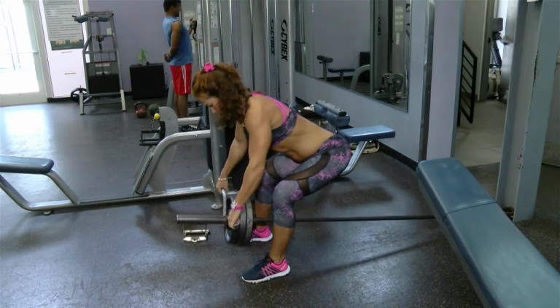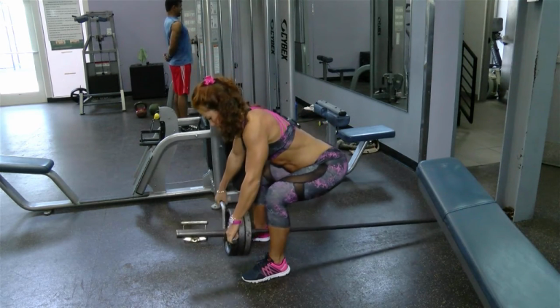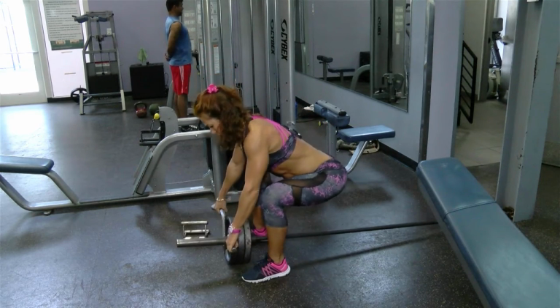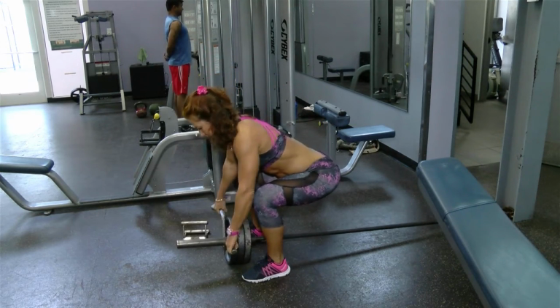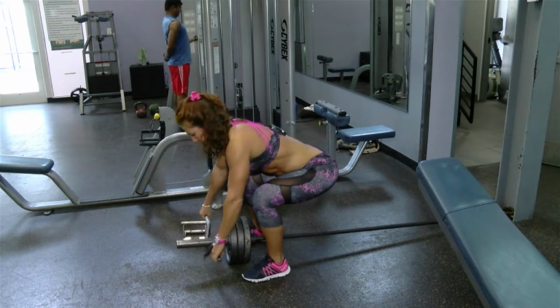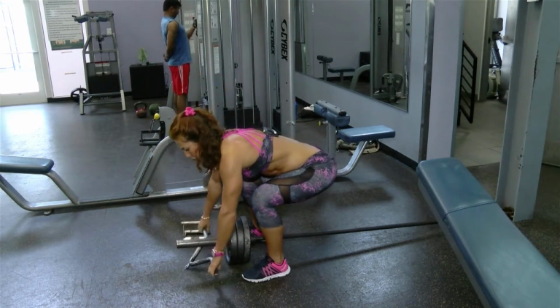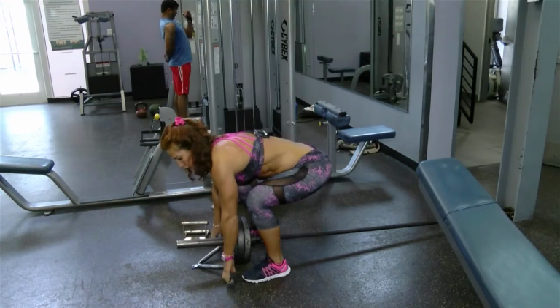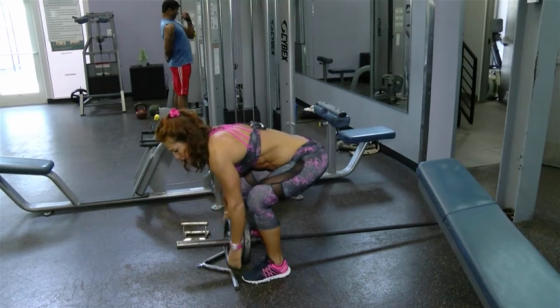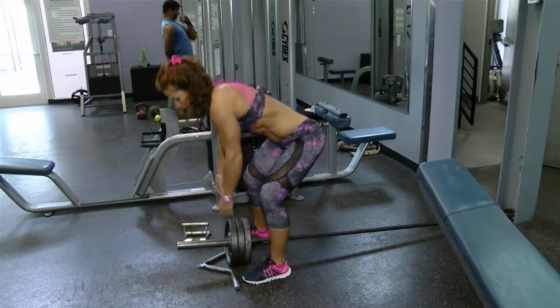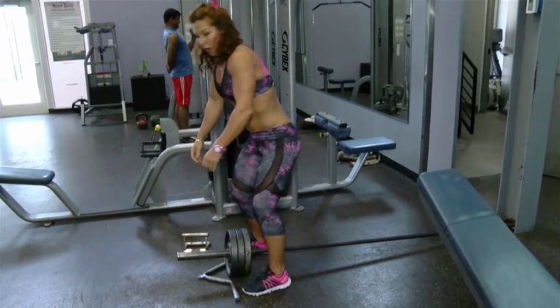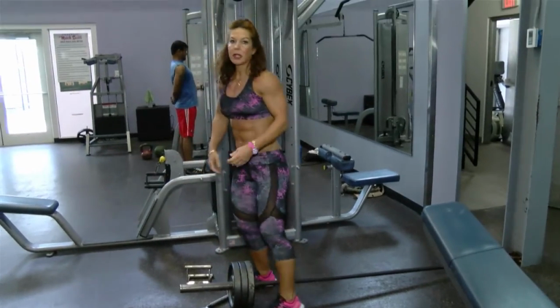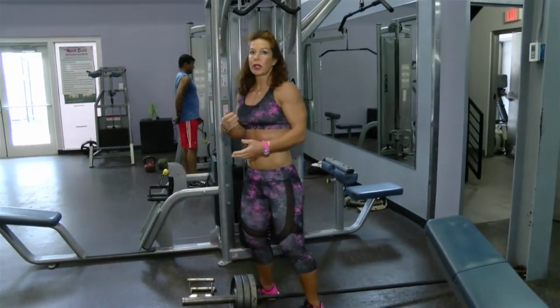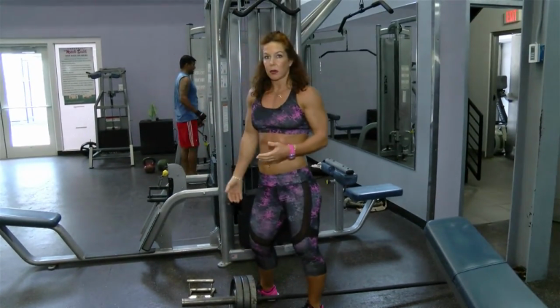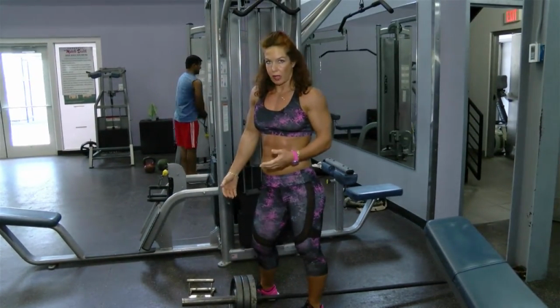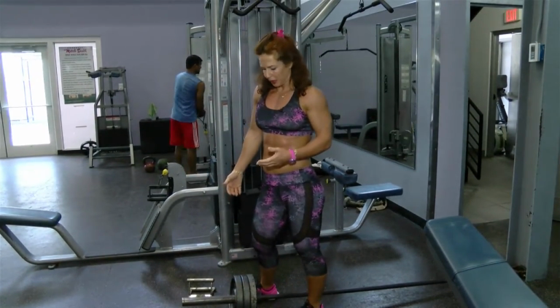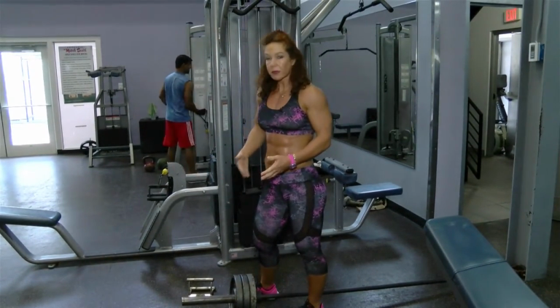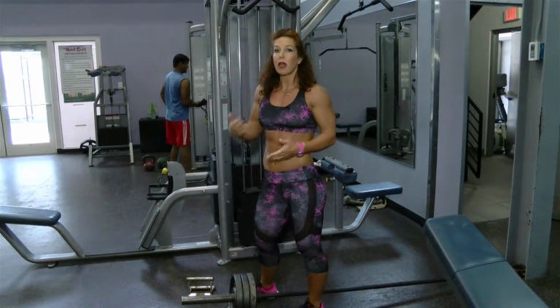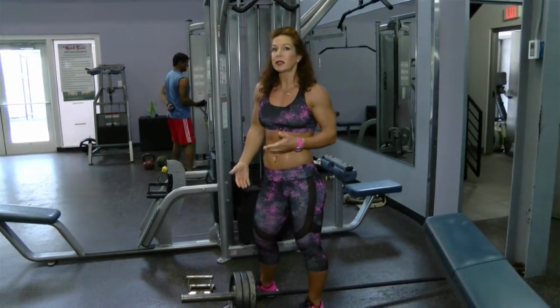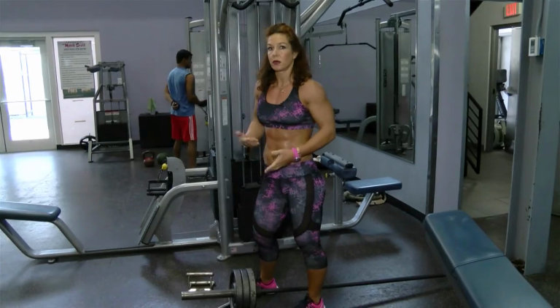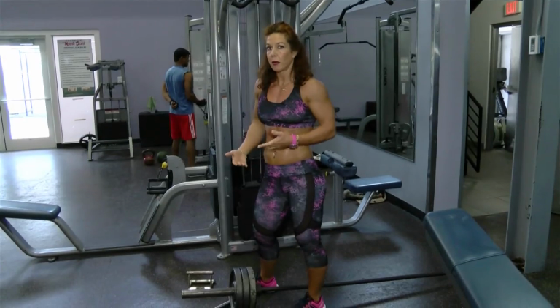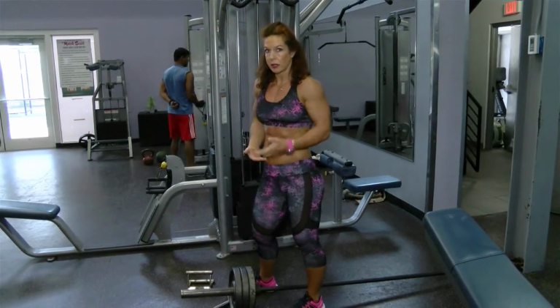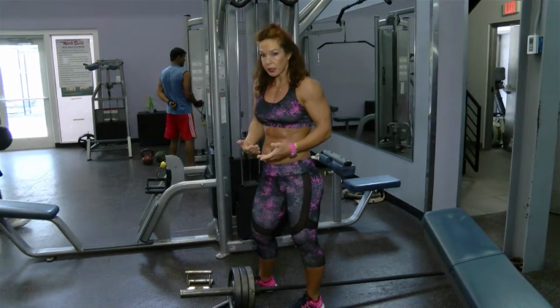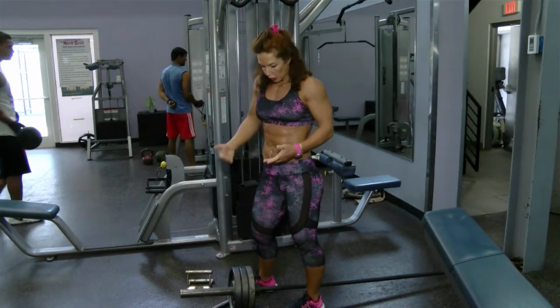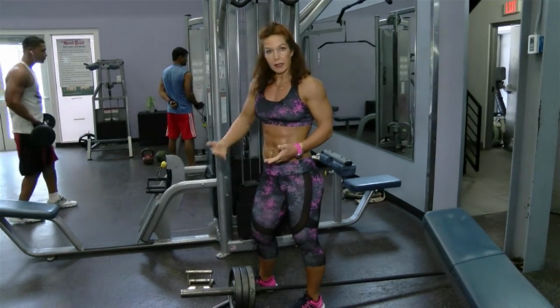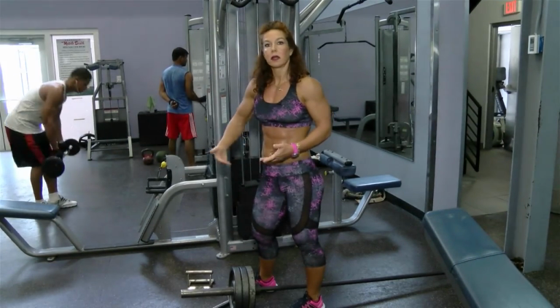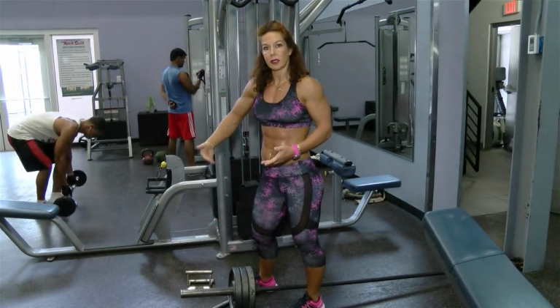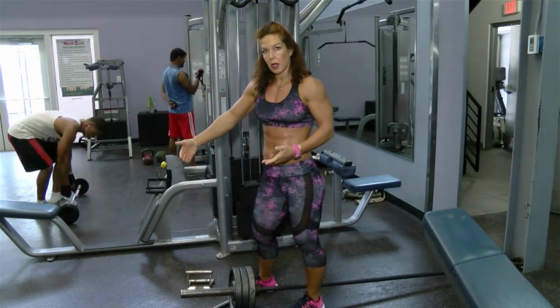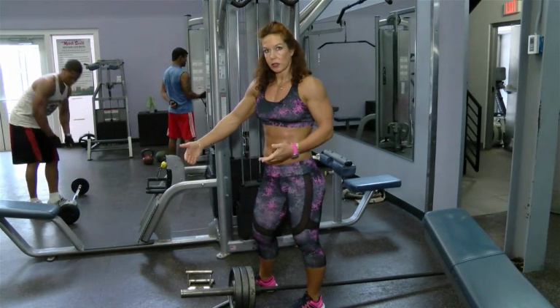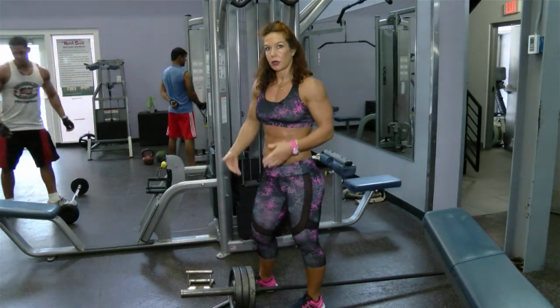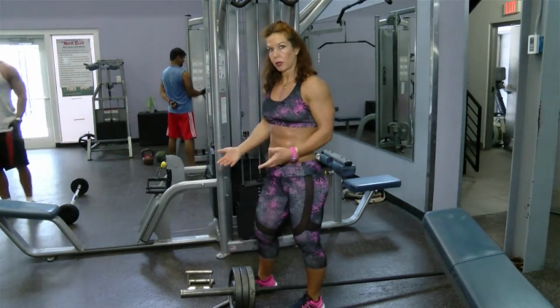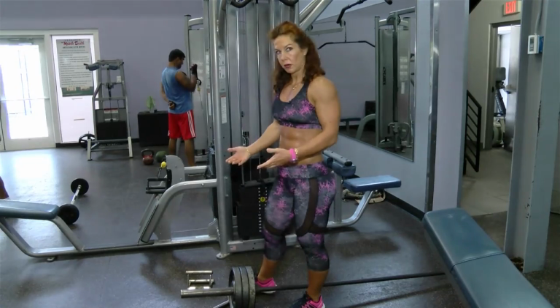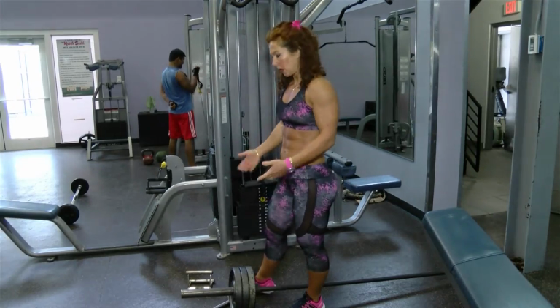Bend your knees and keep your back straight. Make sure you increase the weight gradually — I already started warming up with a lighter weight, so add weight as you go. Don't start with a heavy weight right away.